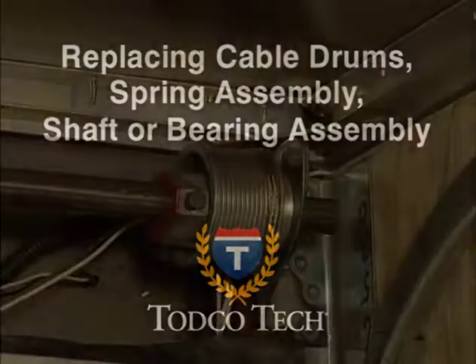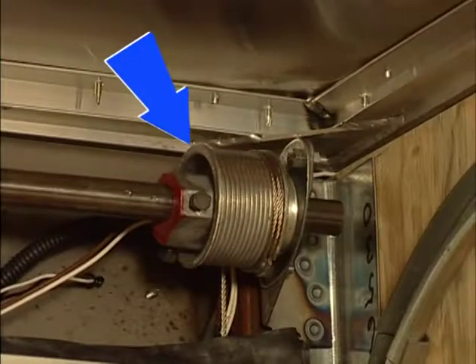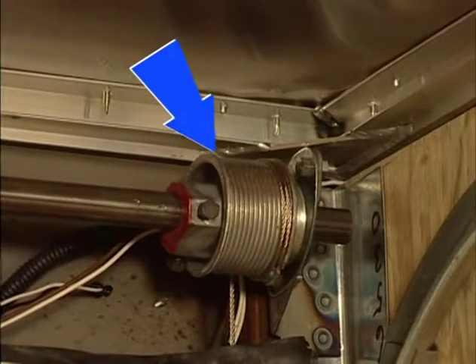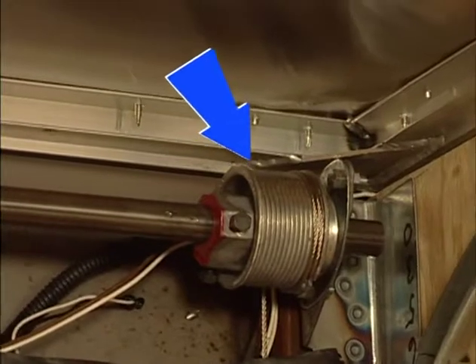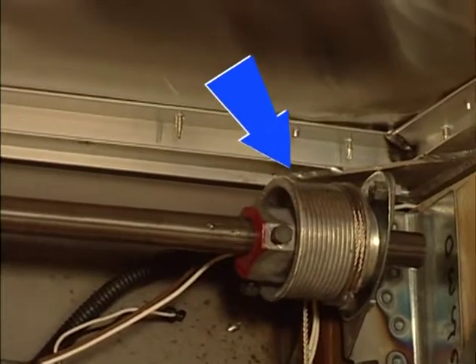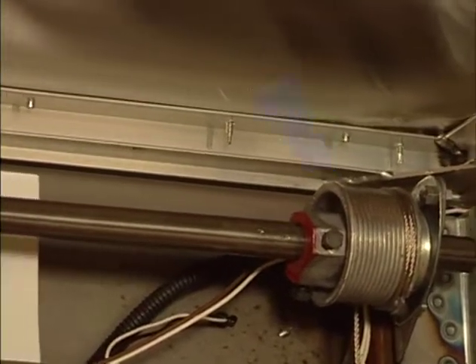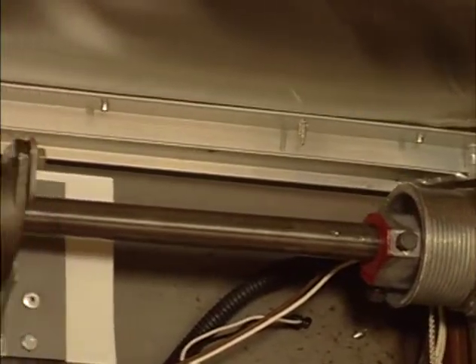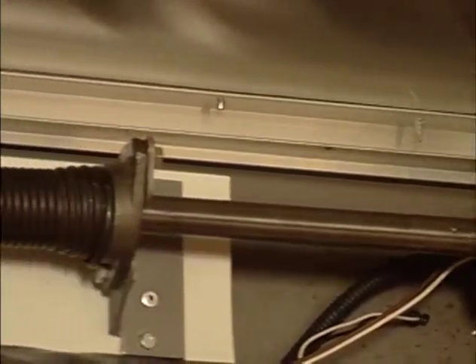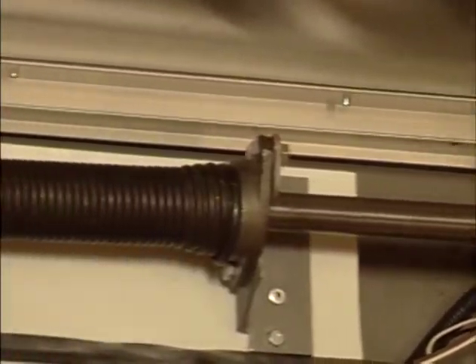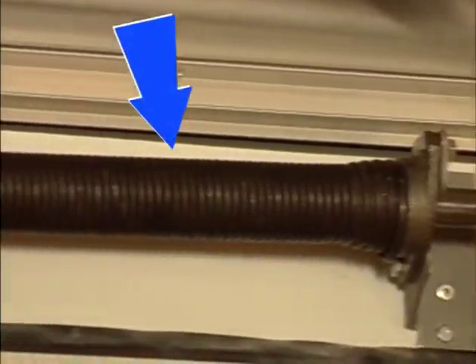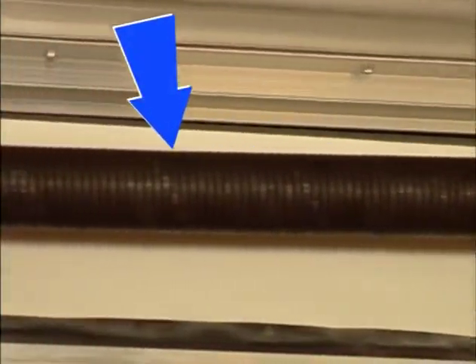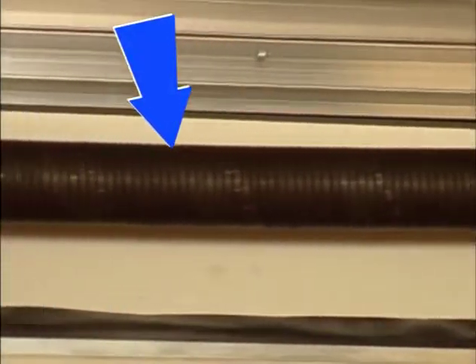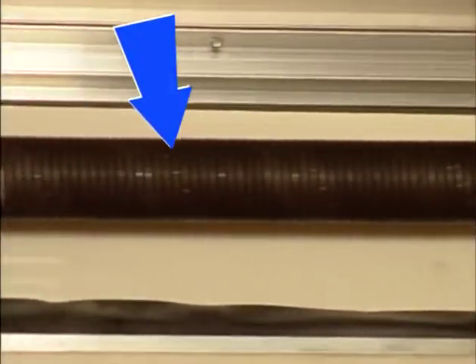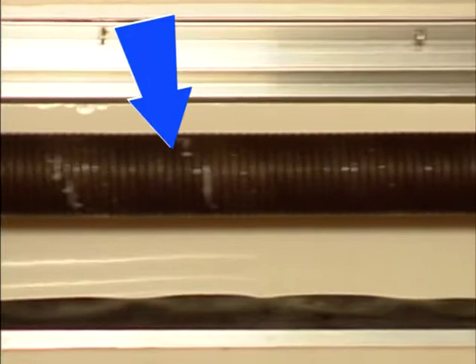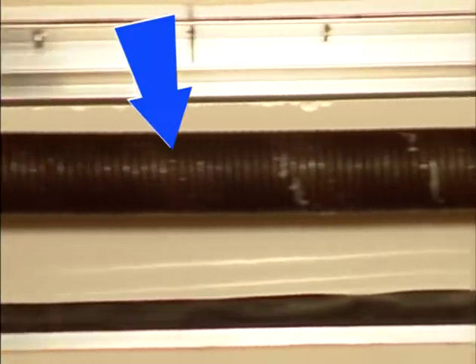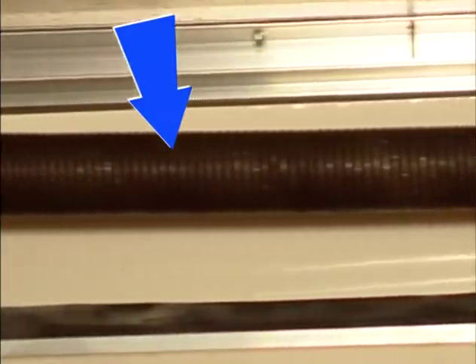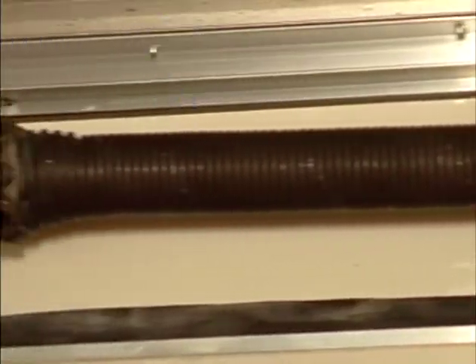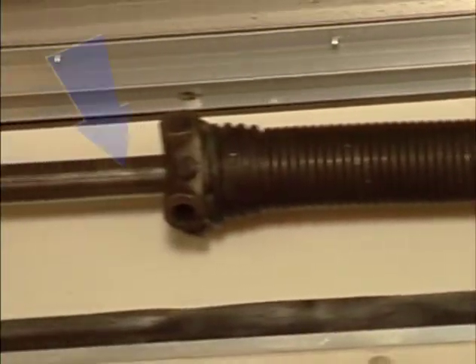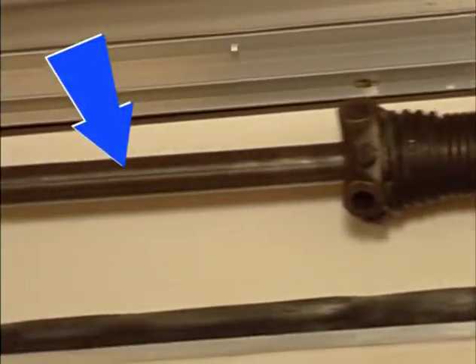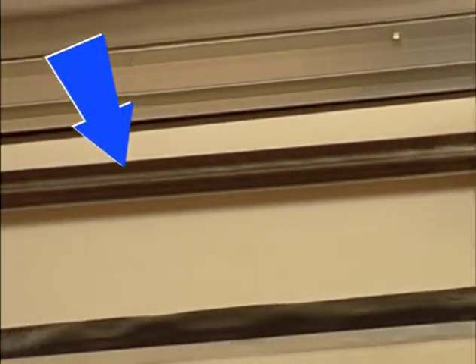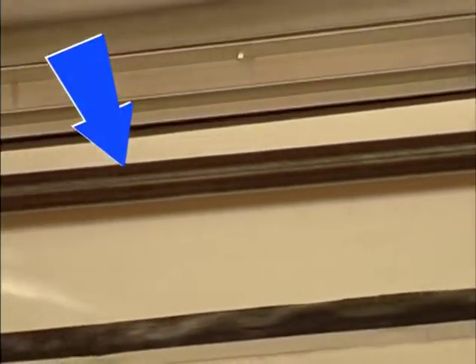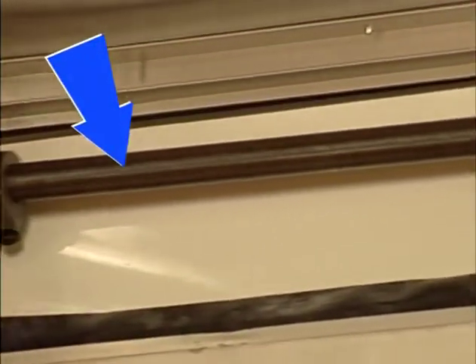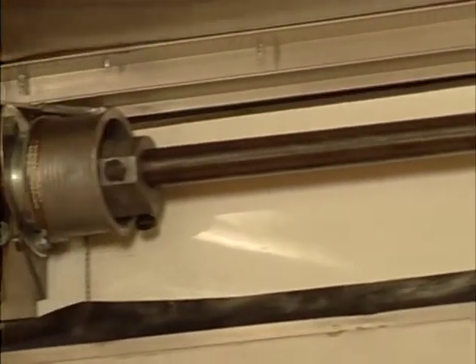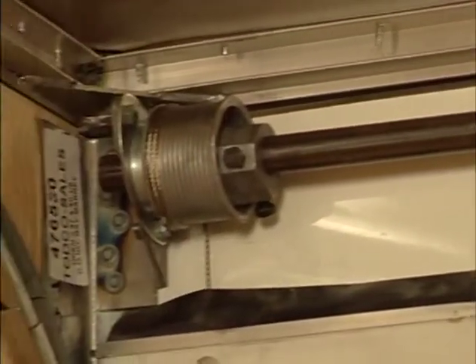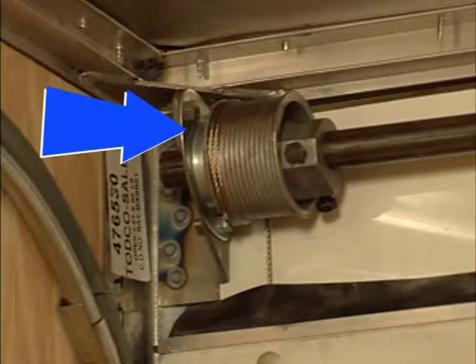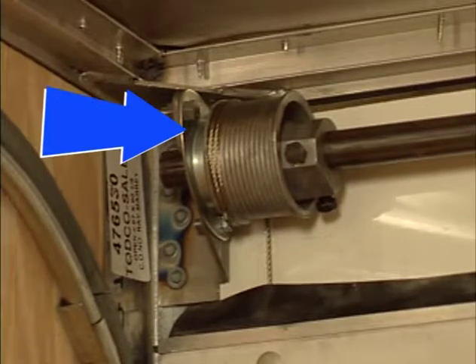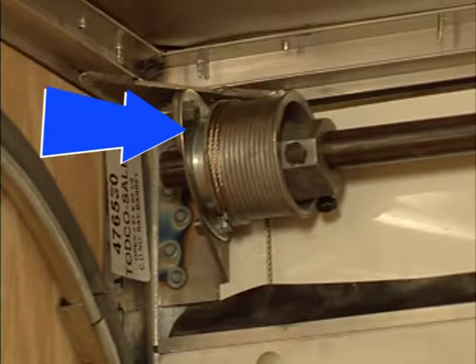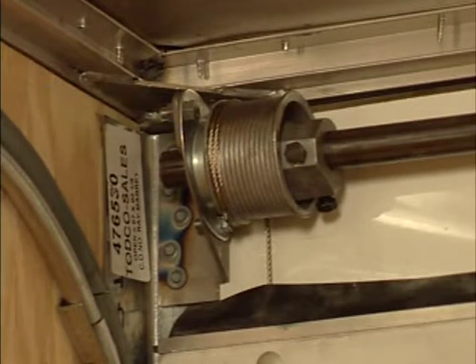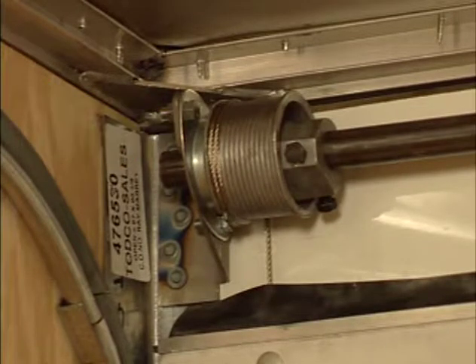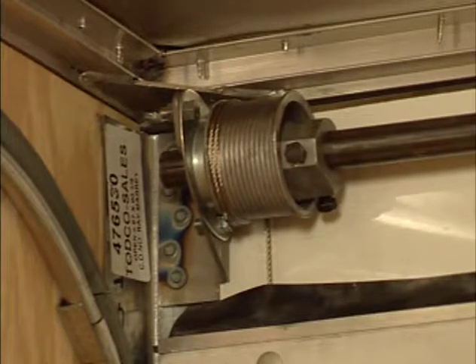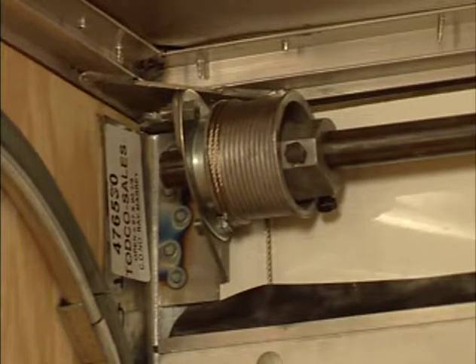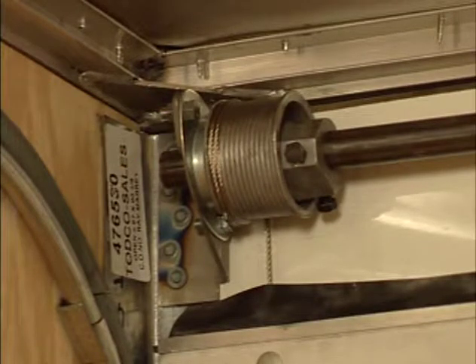If you need to replace a cable drum, spring assembly, shaft, or the bearing assembly, you'll need to remove the counterbalance assembly first.